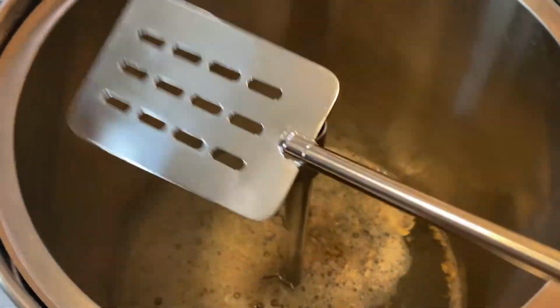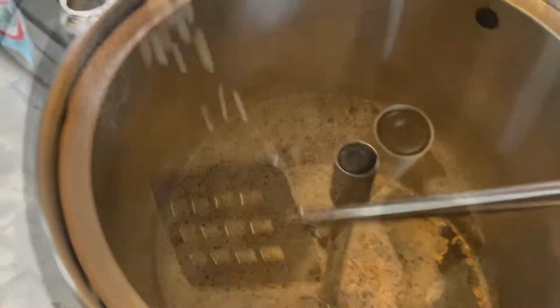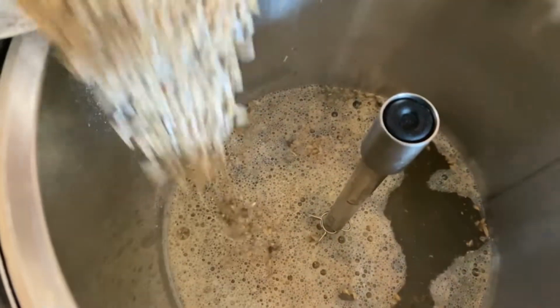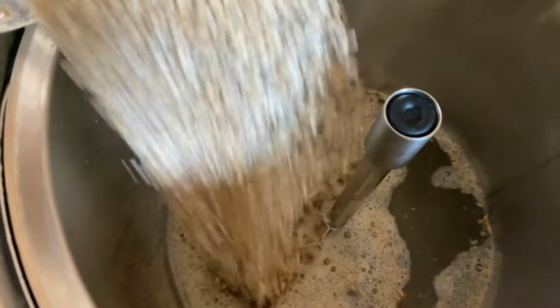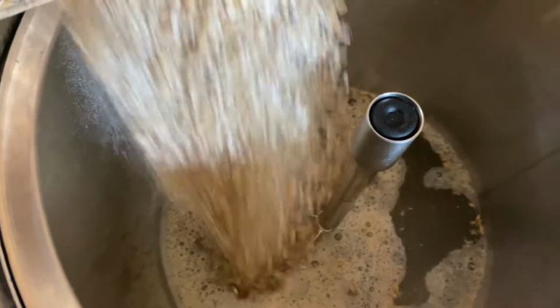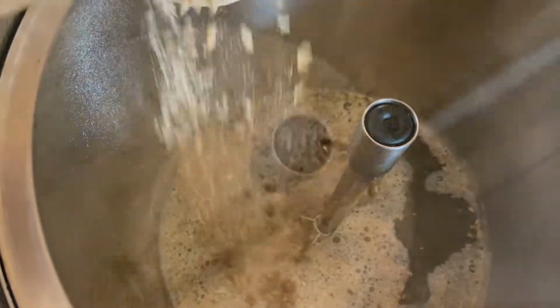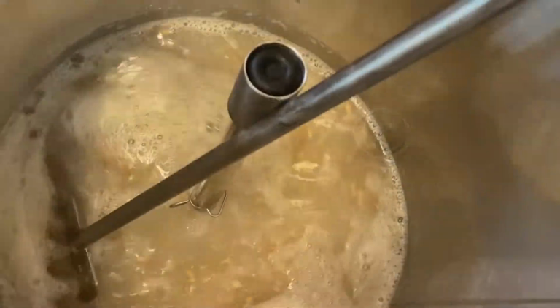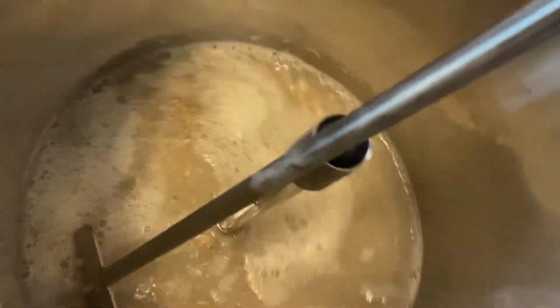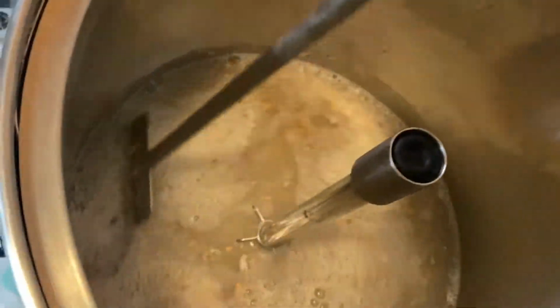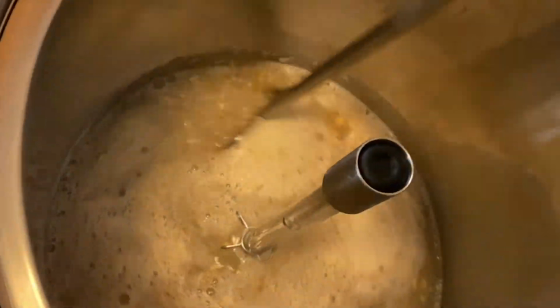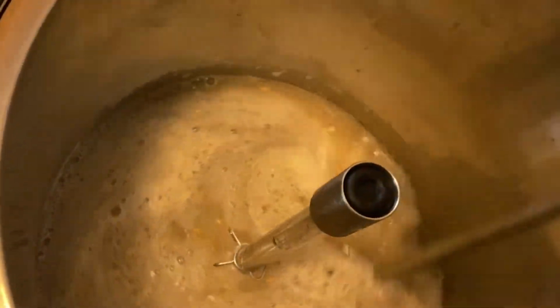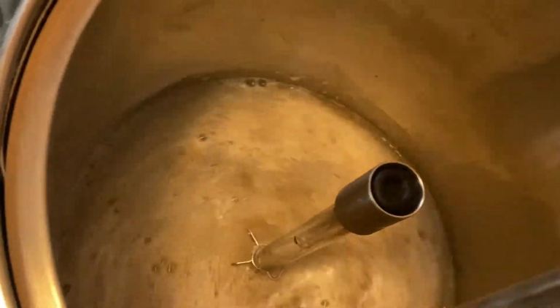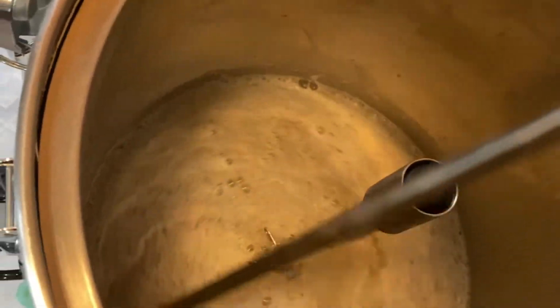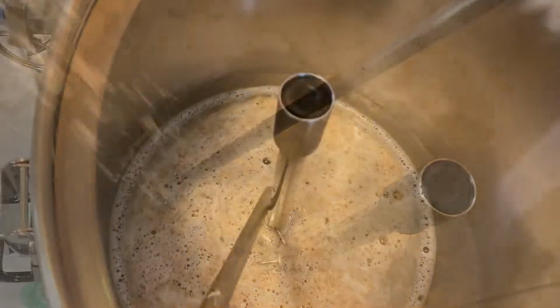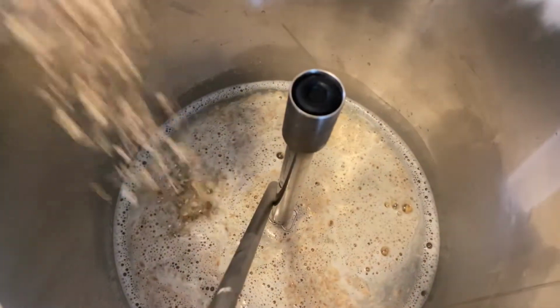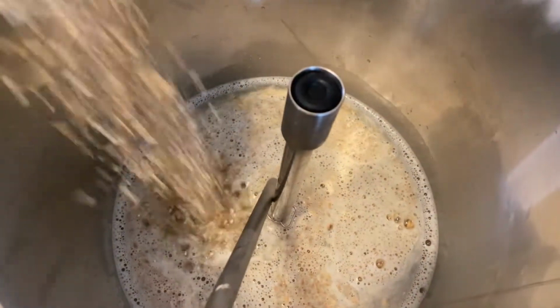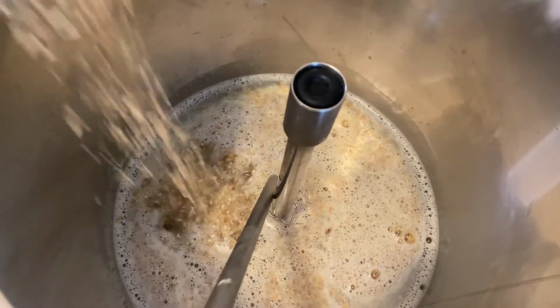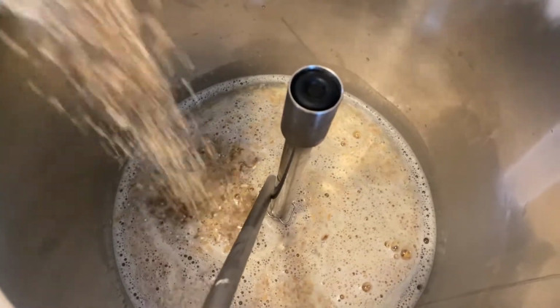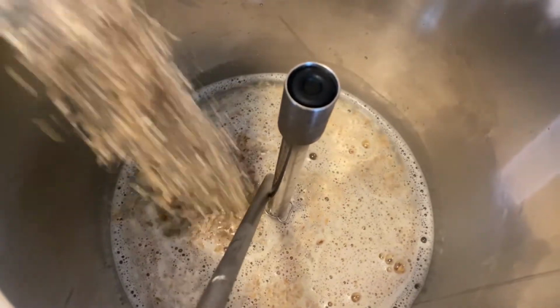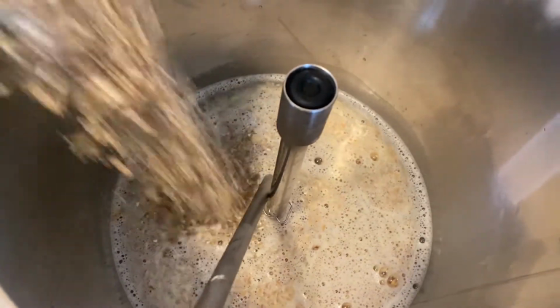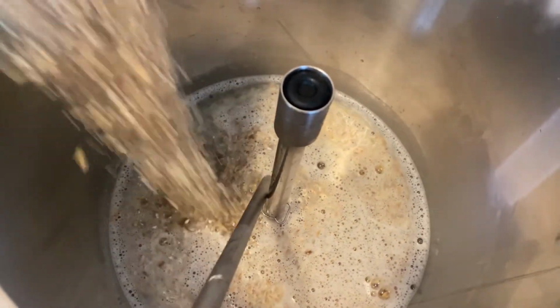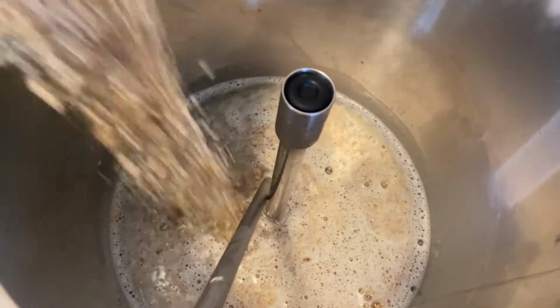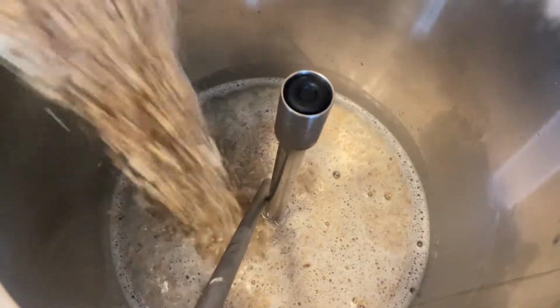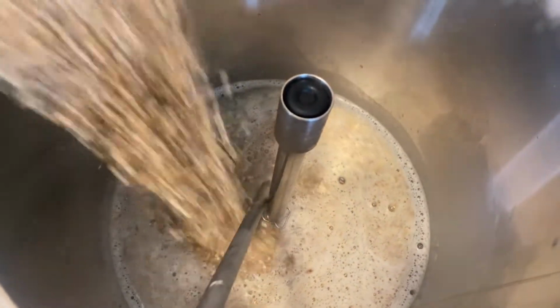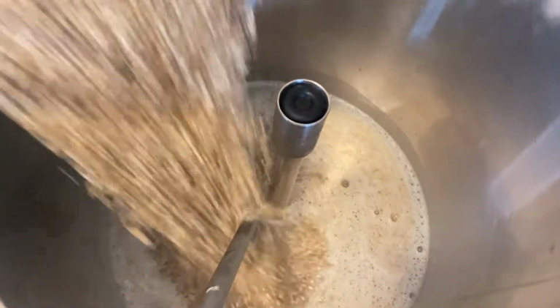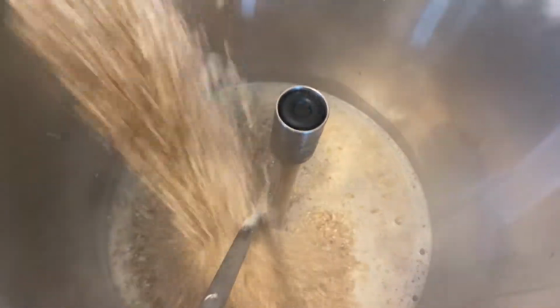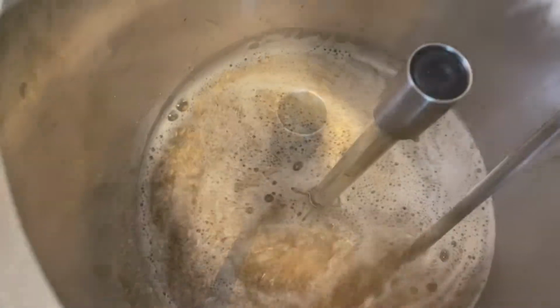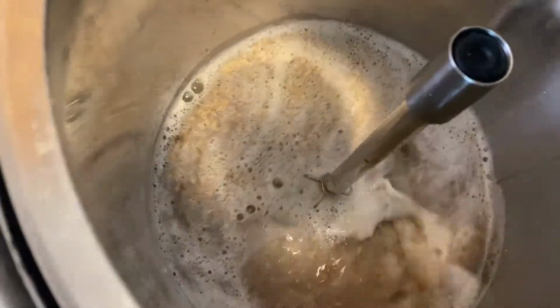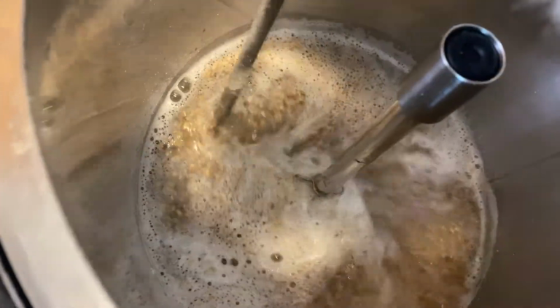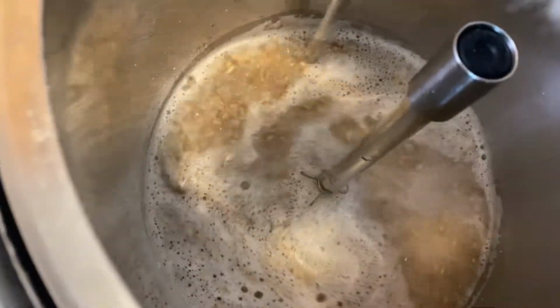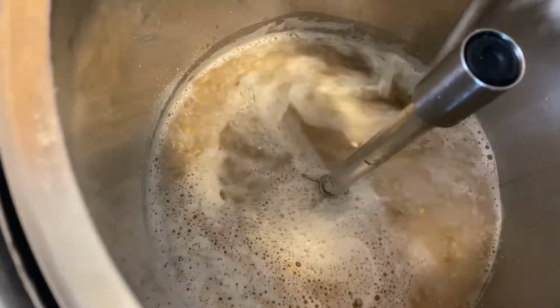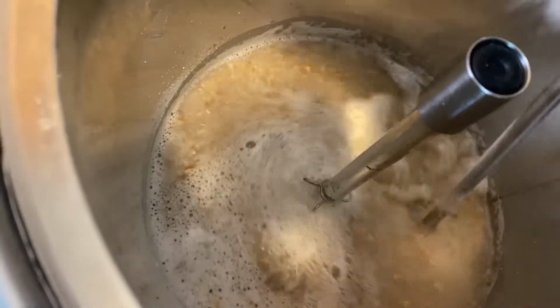I make sure in between addings that I'm stirring it with my steel mash paddle, making sure it's fully hydrated and there are no dry spots or clumps, getting the max amount of sugar out of this.